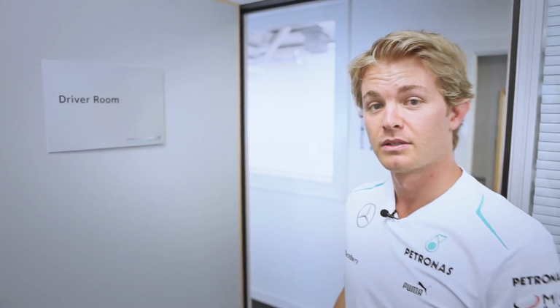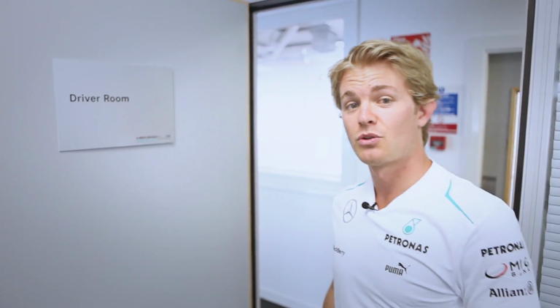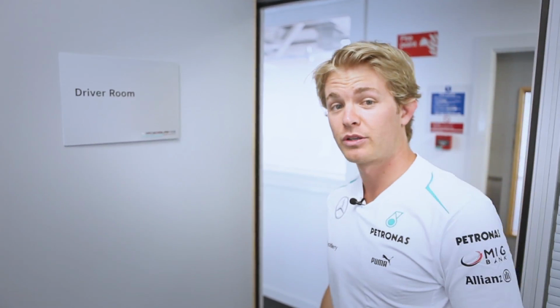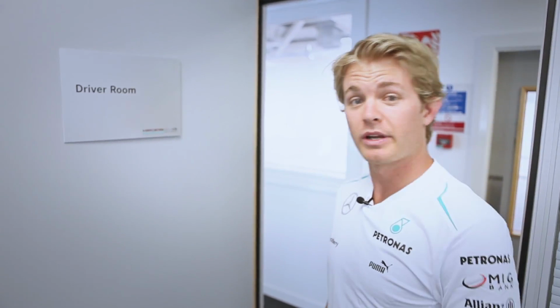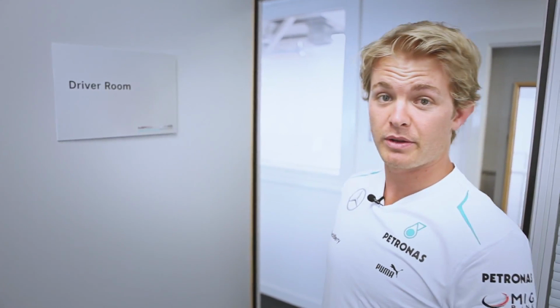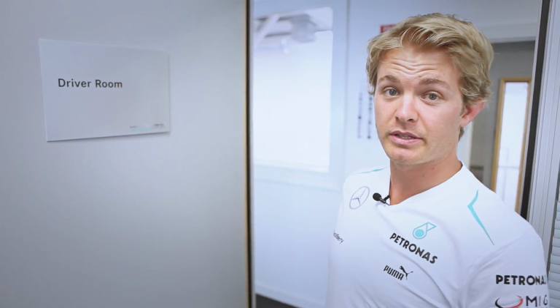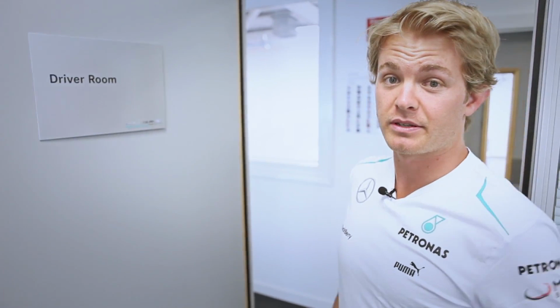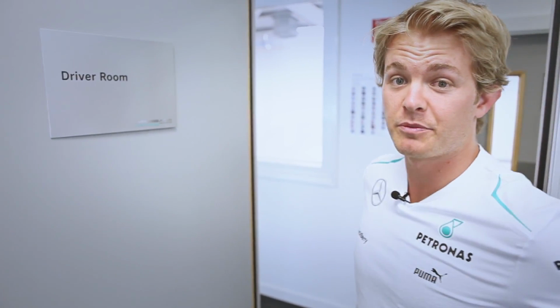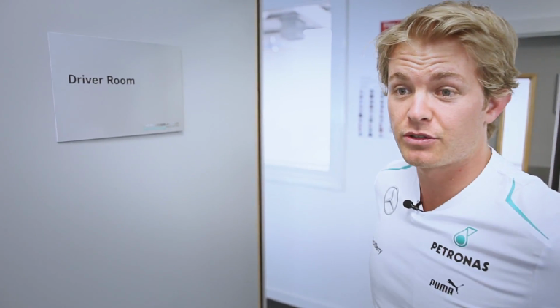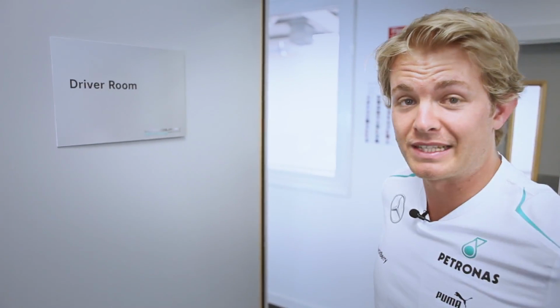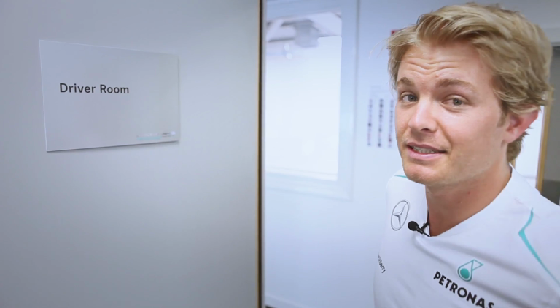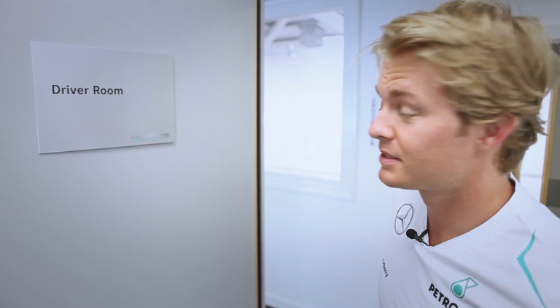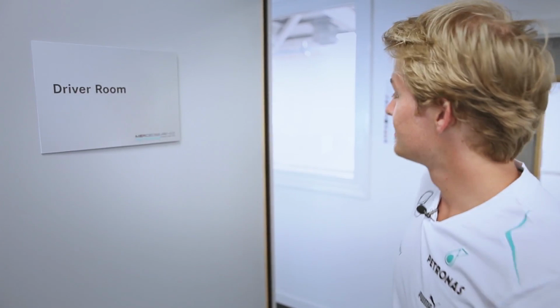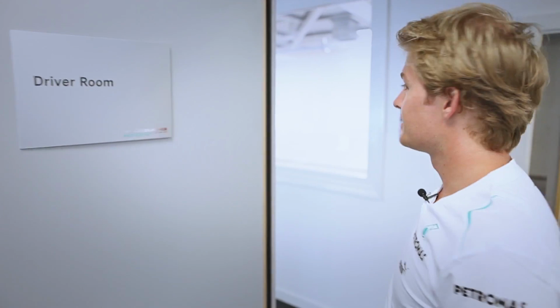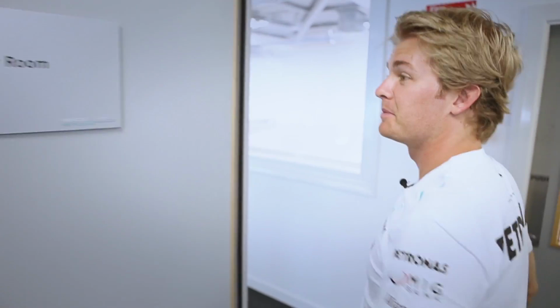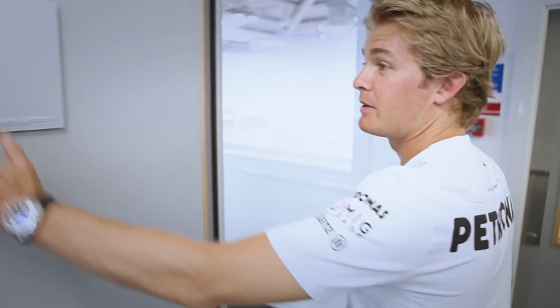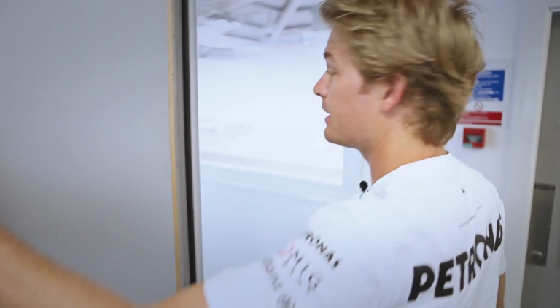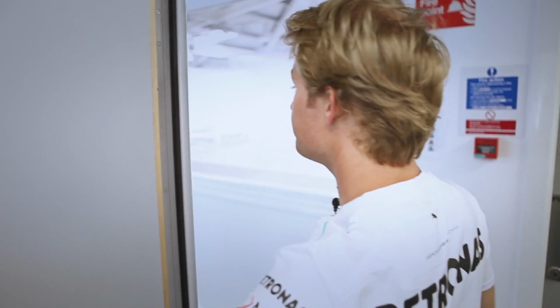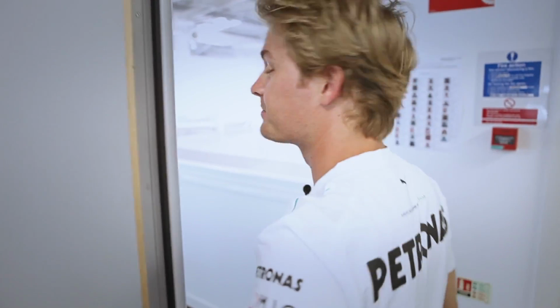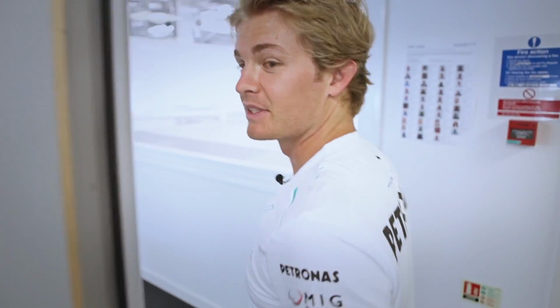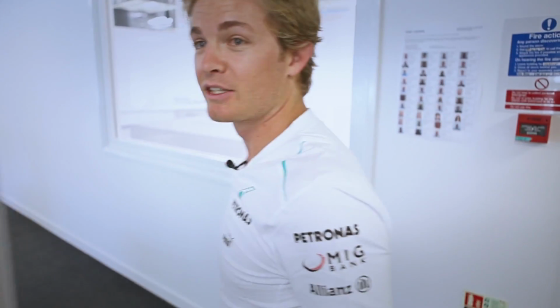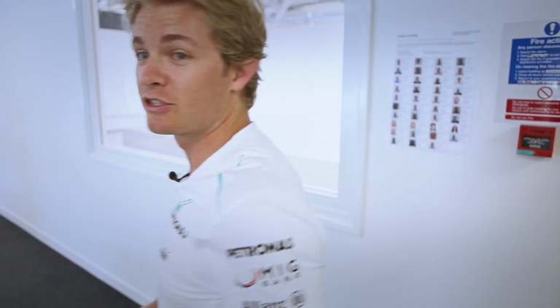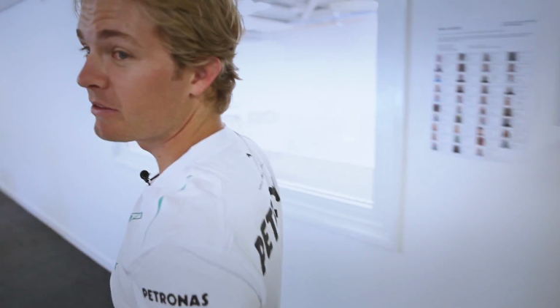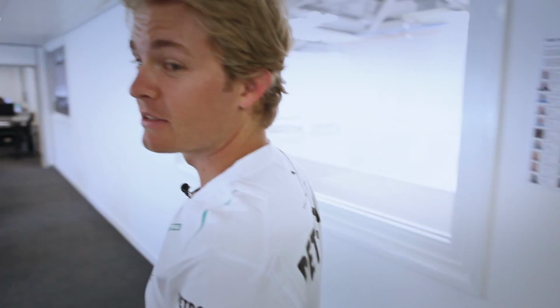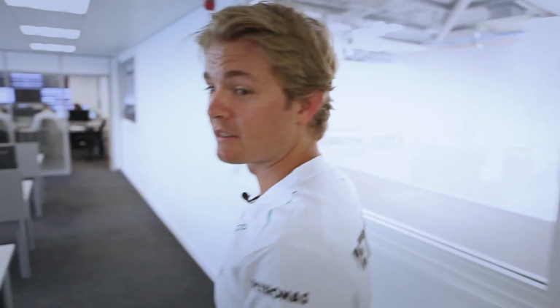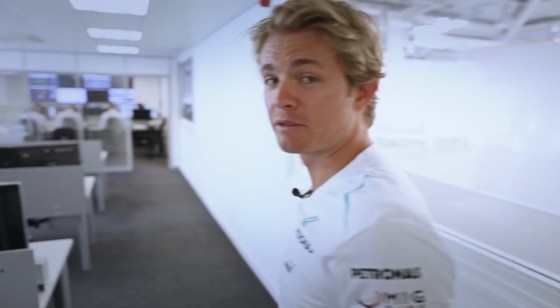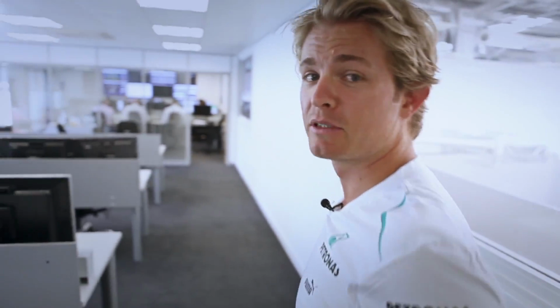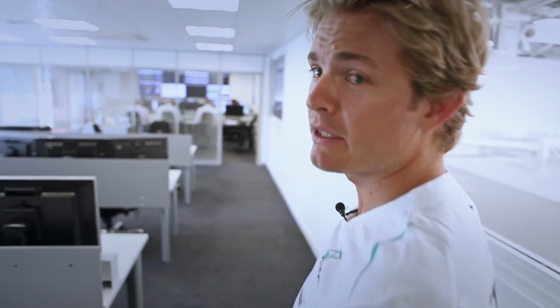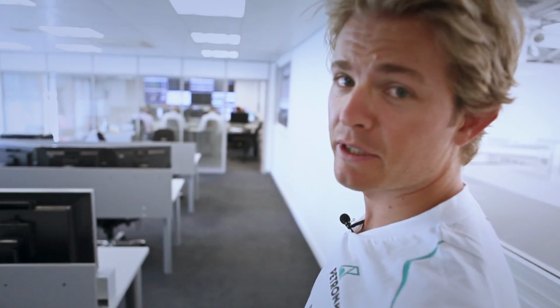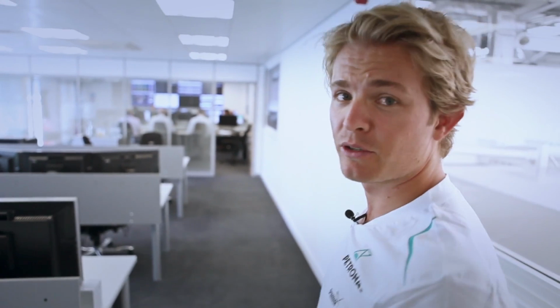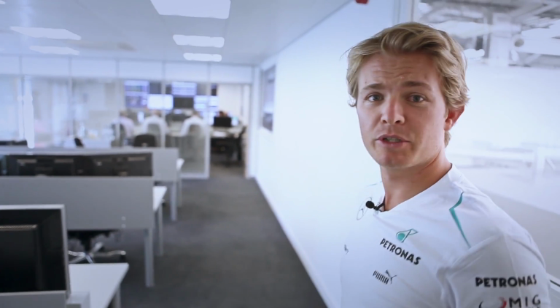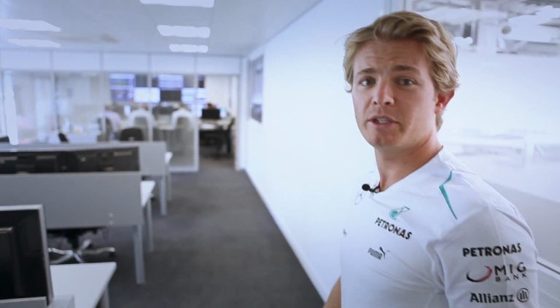So a quick tour now around this simulator facility. My room right here — I get changed there and have some peace and quiet if they're annoying me too much.